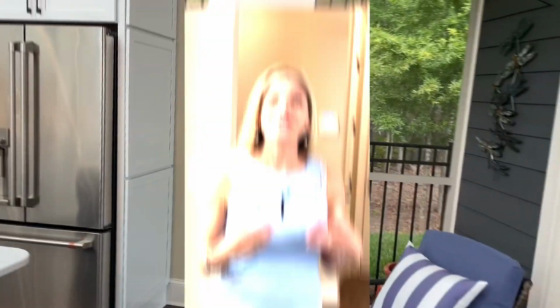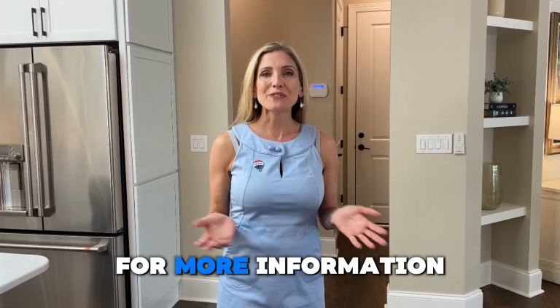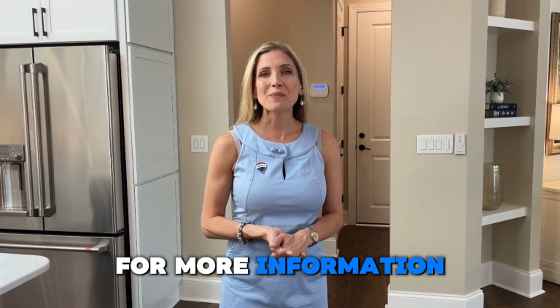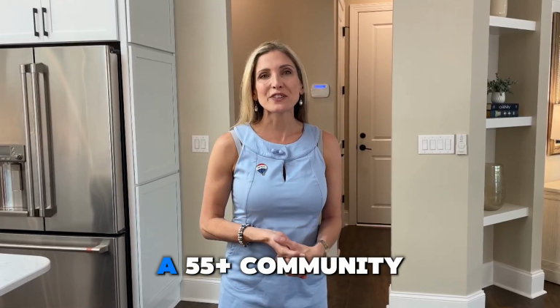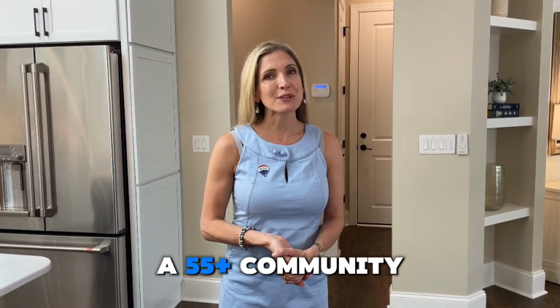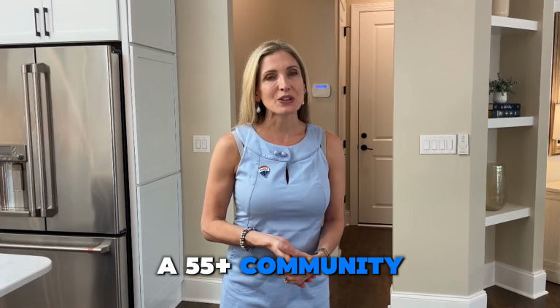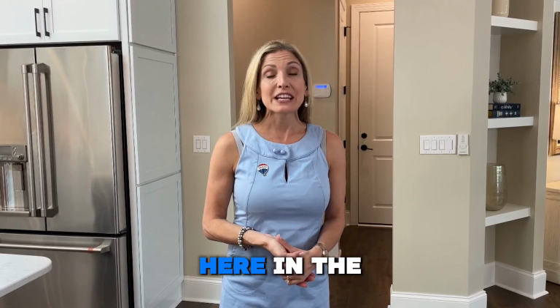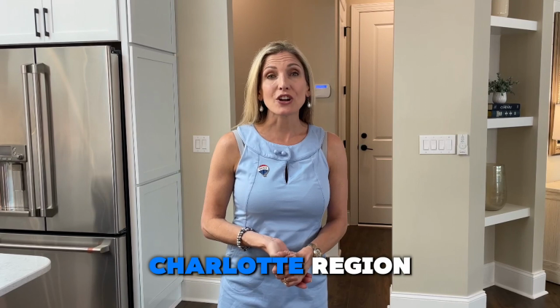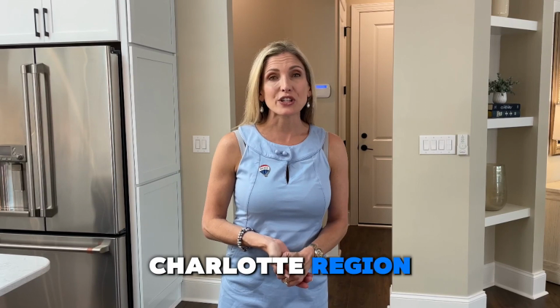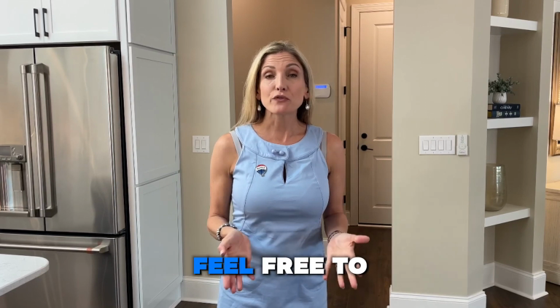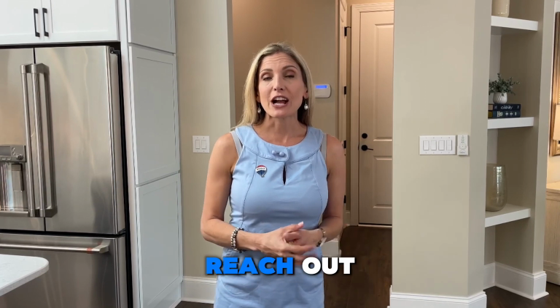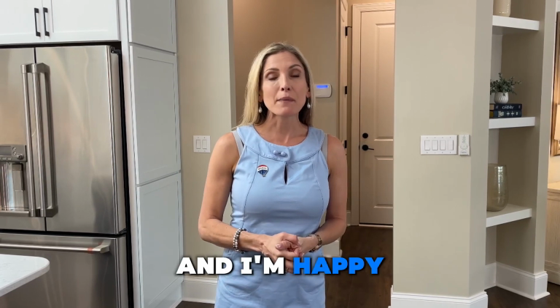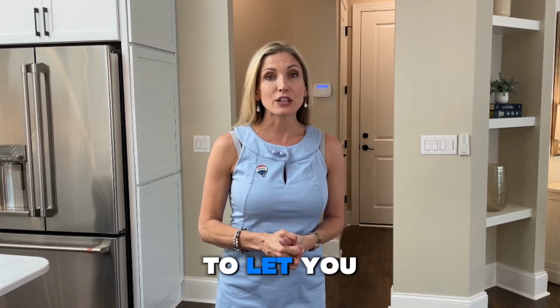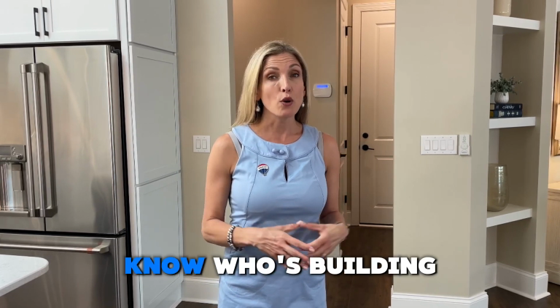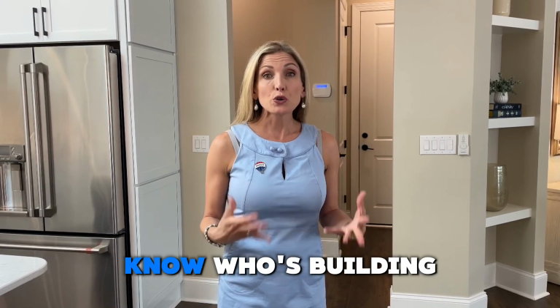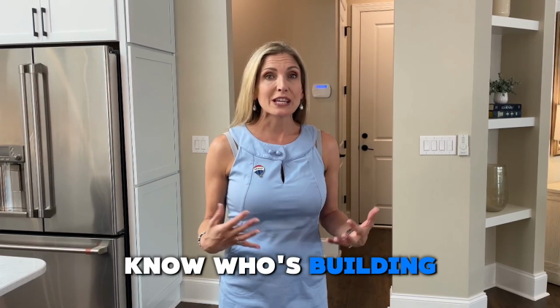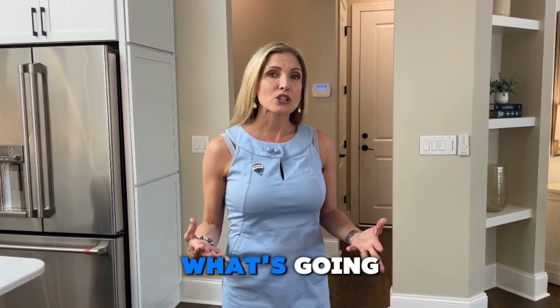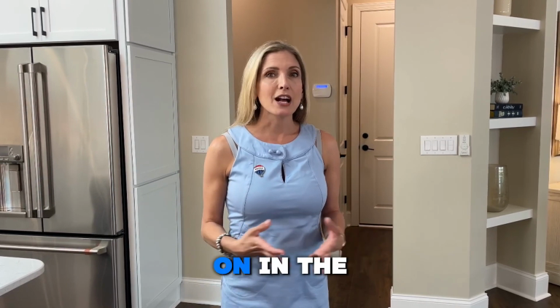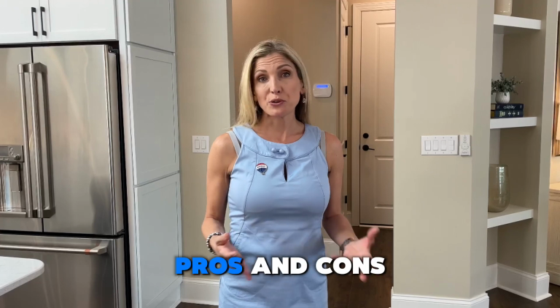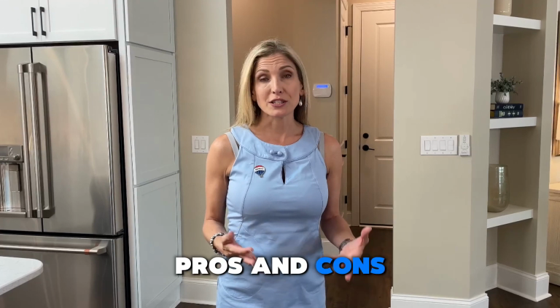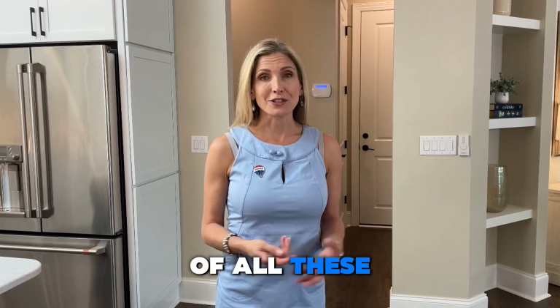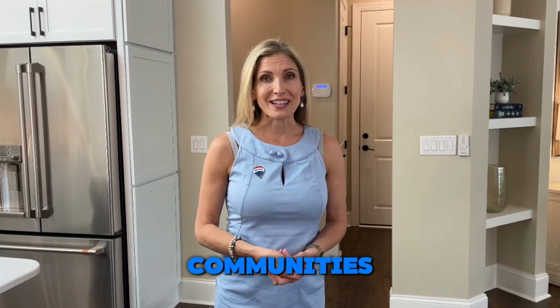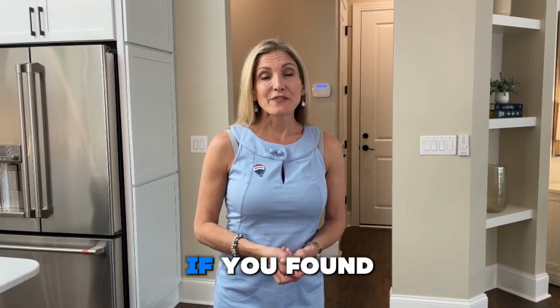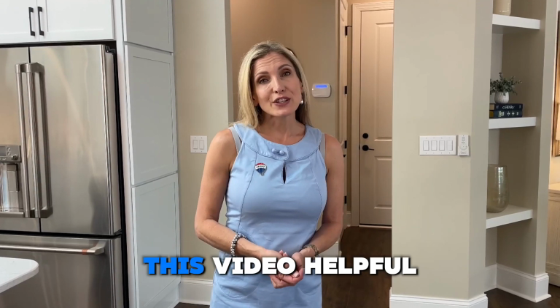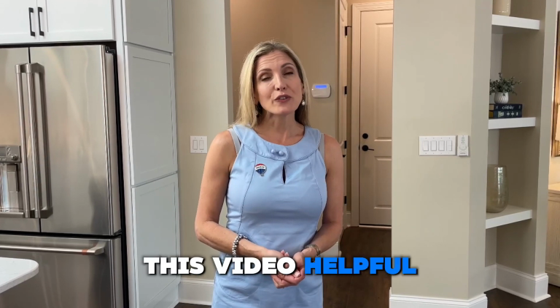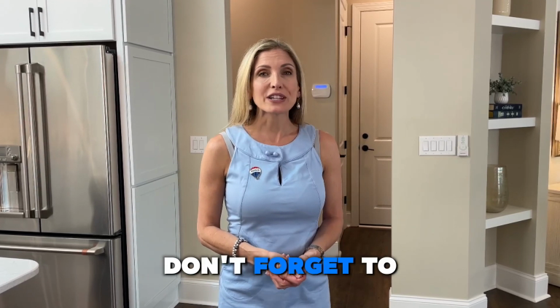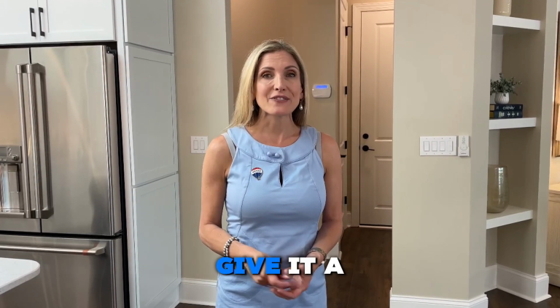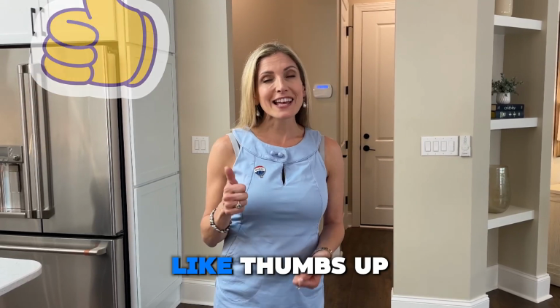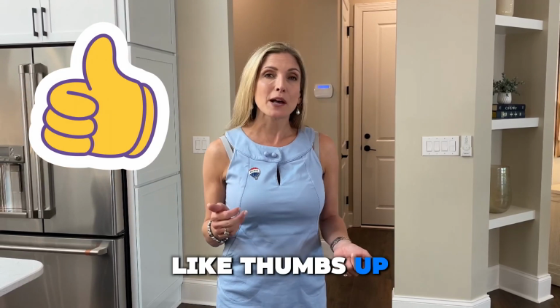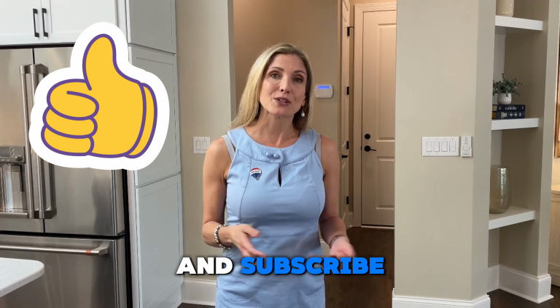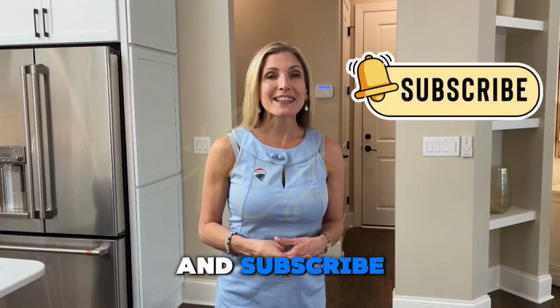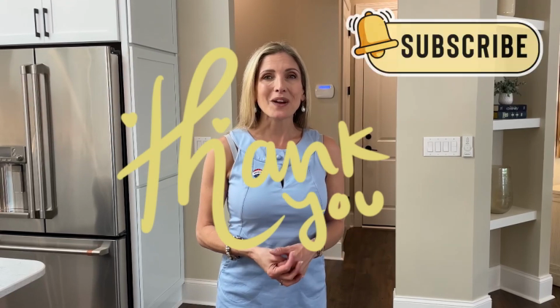For more information on buying in a 55-plus community here in the Charlotte region, feel free to reach out. I'm happy to let you know who's building, what's going on, and the pros and cons of all these communities. If you found this video helpful, don't forget to give it a like, thumbs up, and subscribe. Thanks for watching.